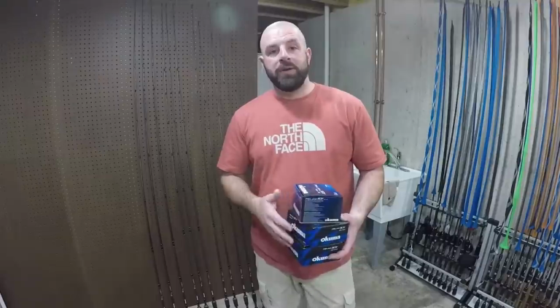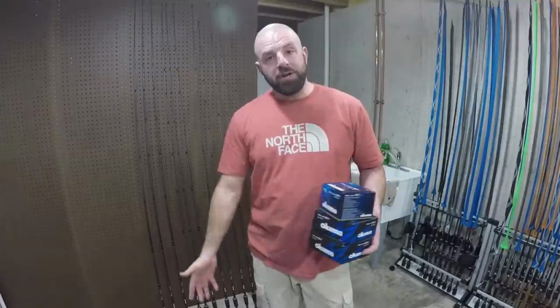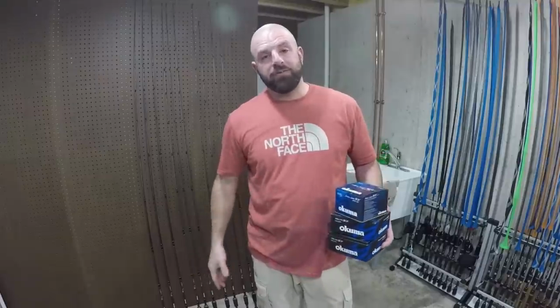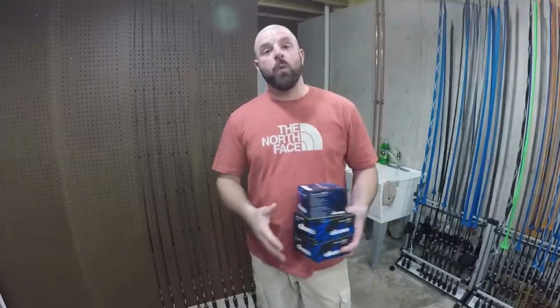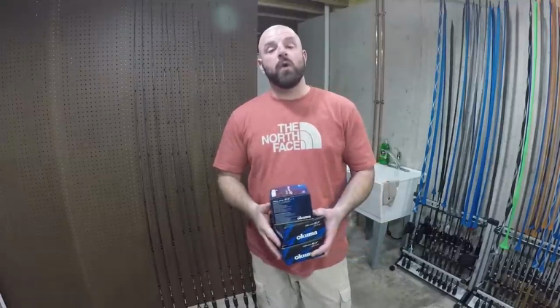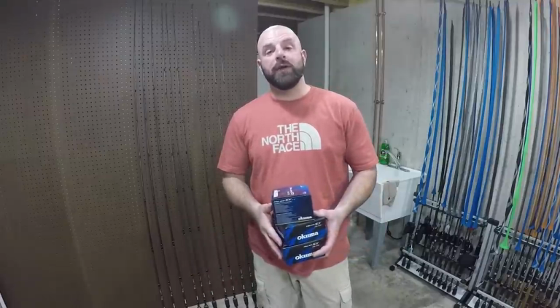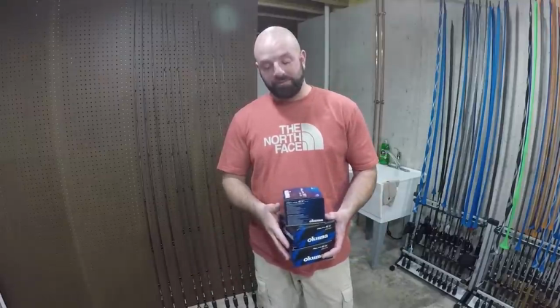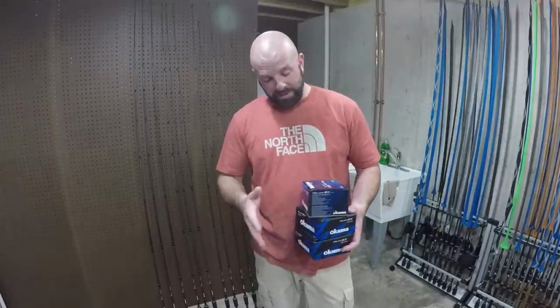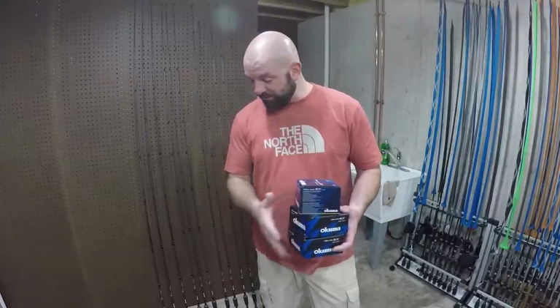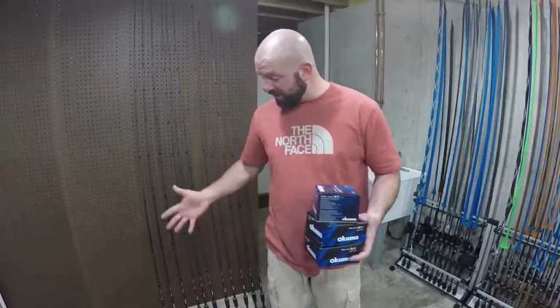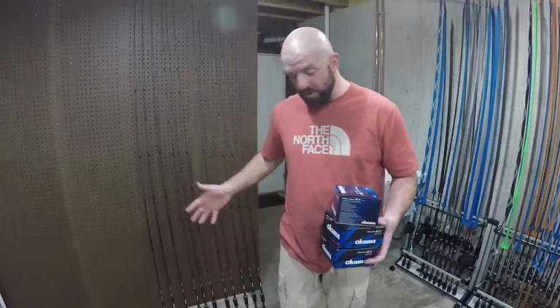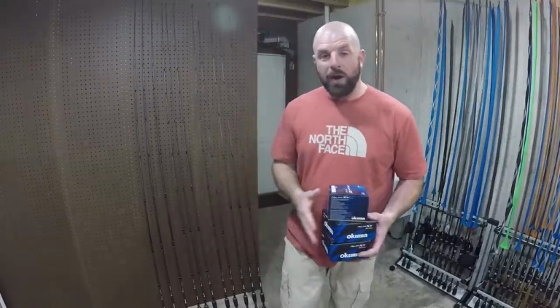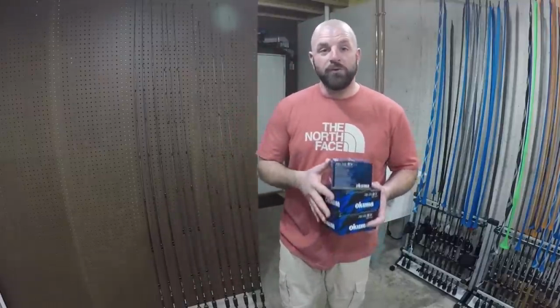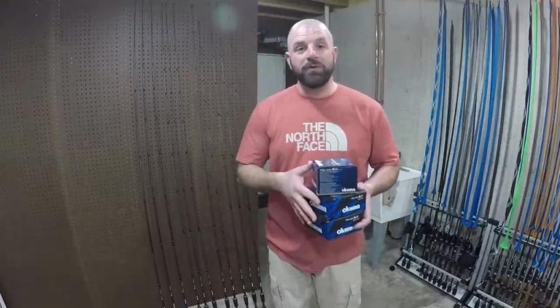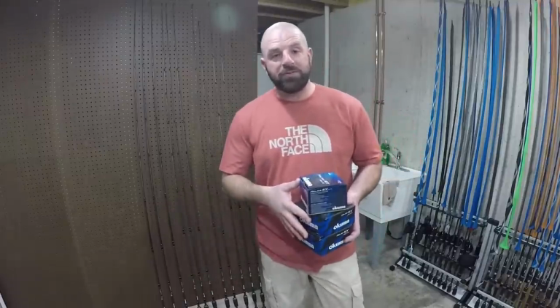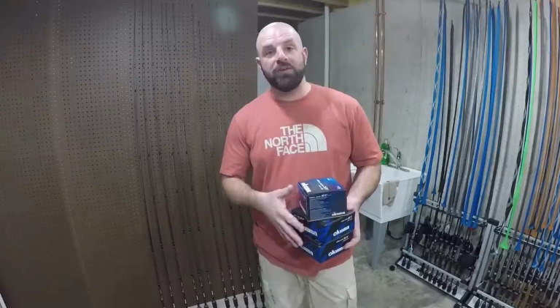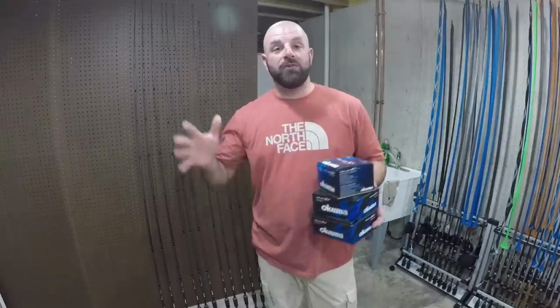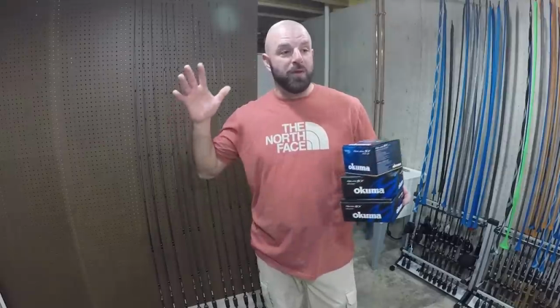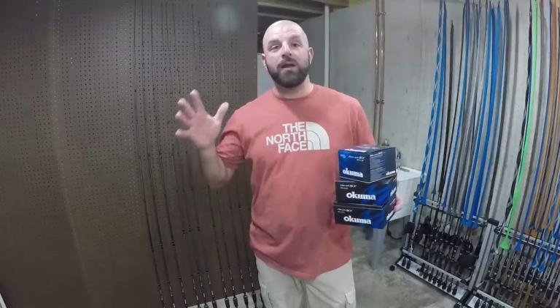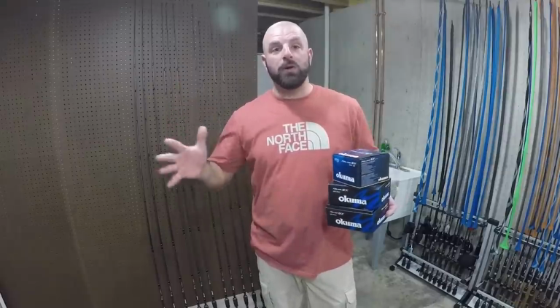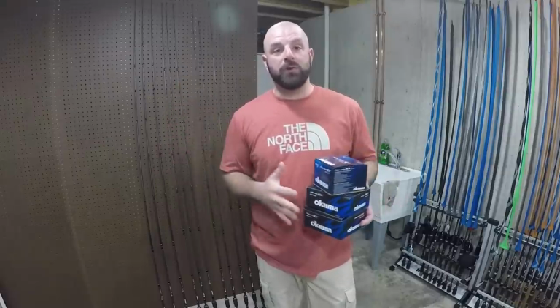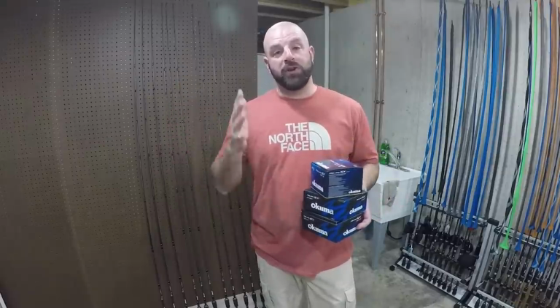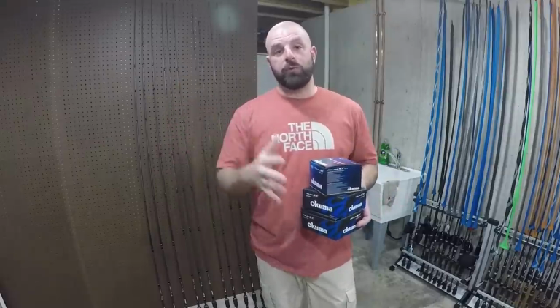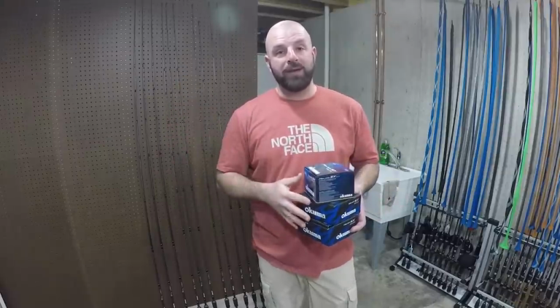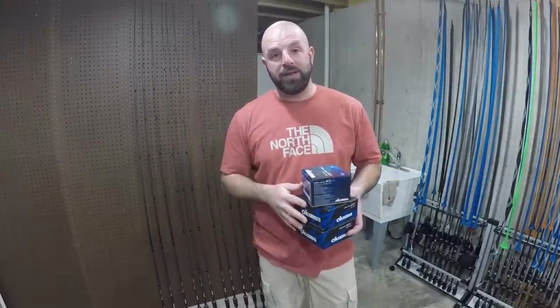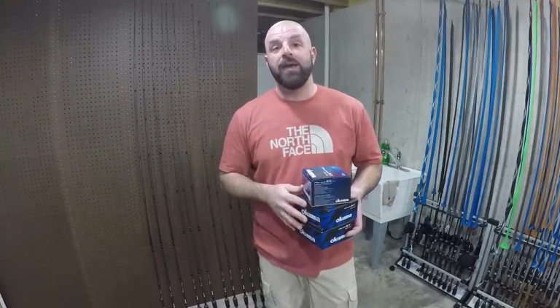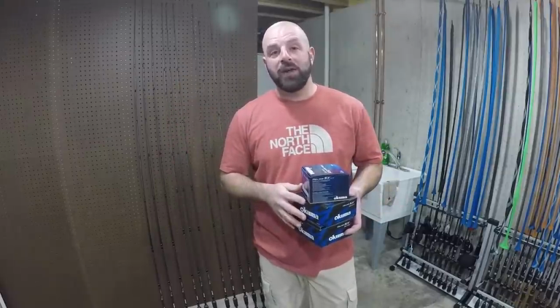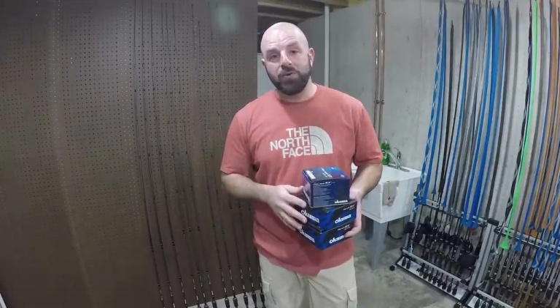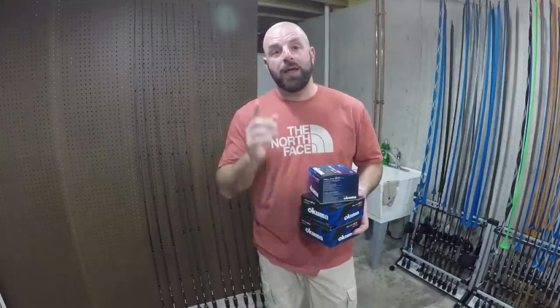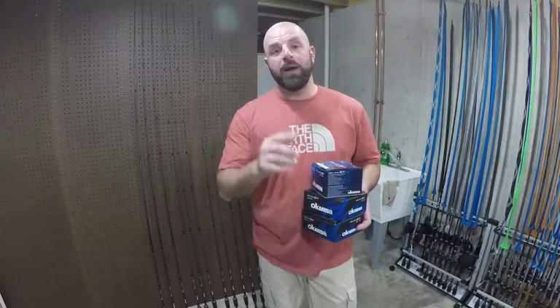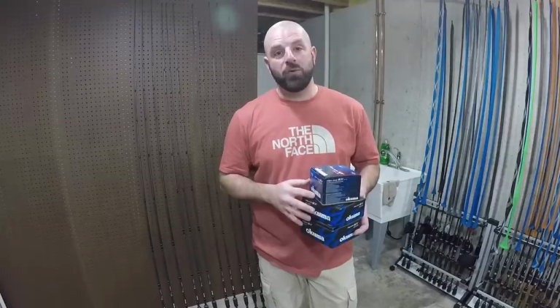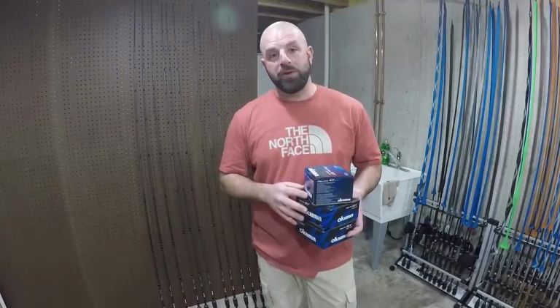Tackle junkies! What's going on fellas? As you can see here we have some new additions to the rod and reel arsenal. I want to share those with you guys today. Stay tuned and I hope you guys enjoy the video.